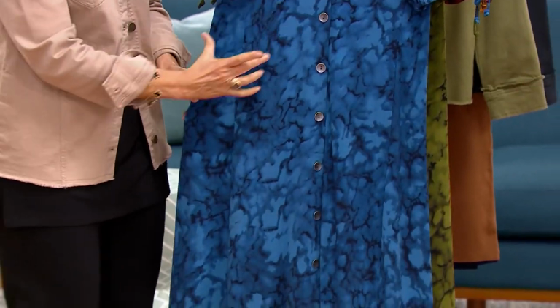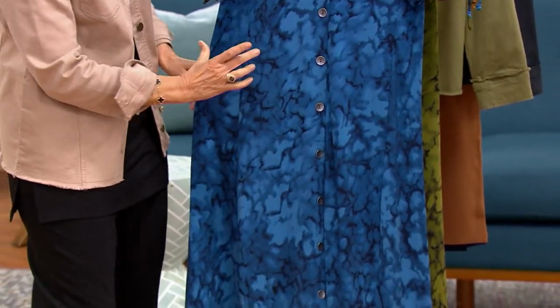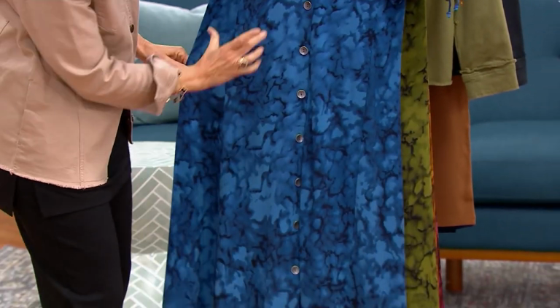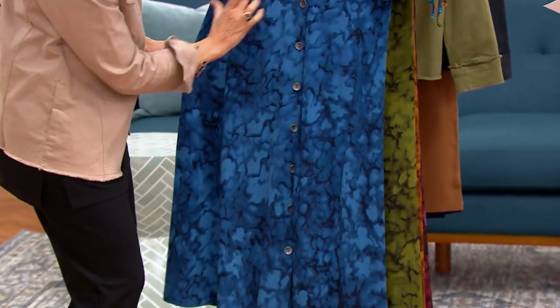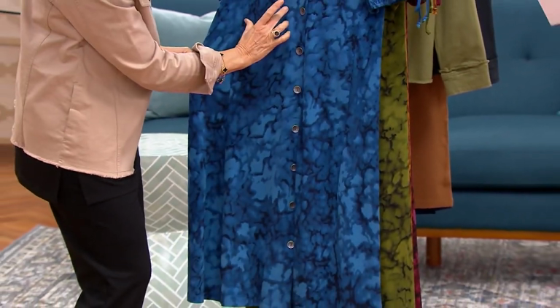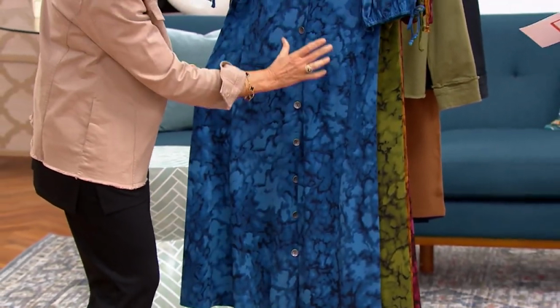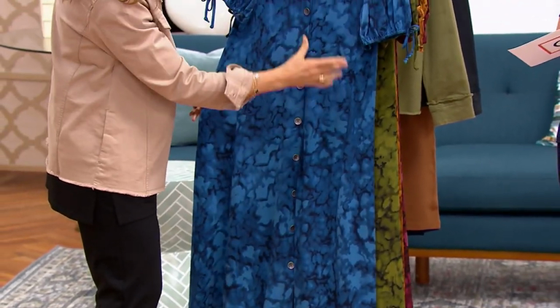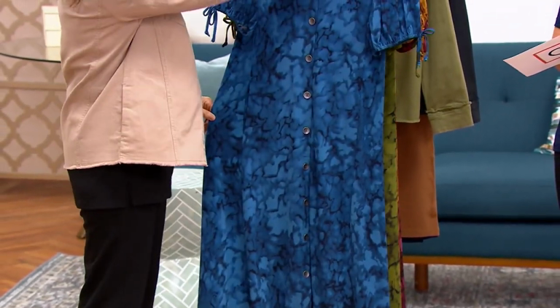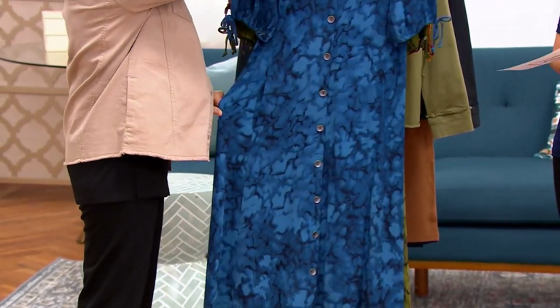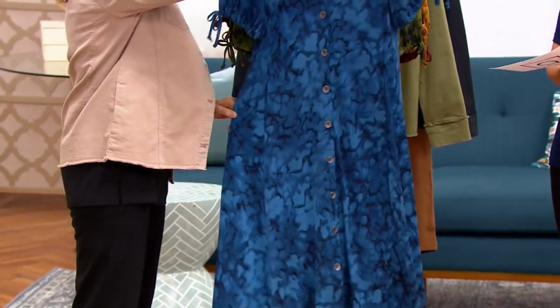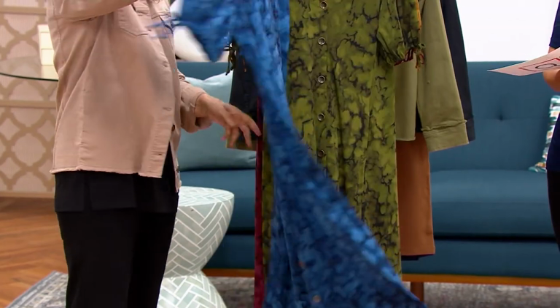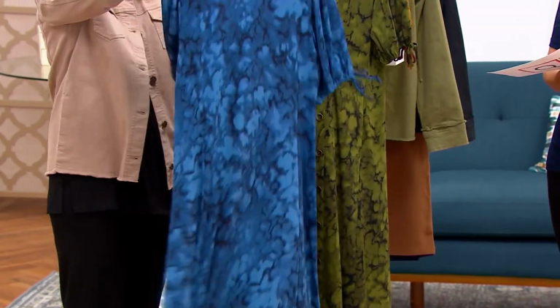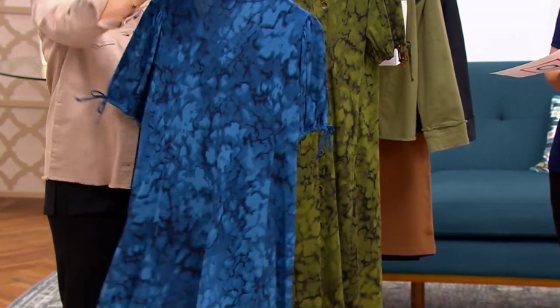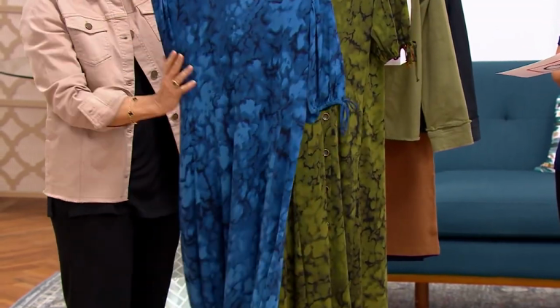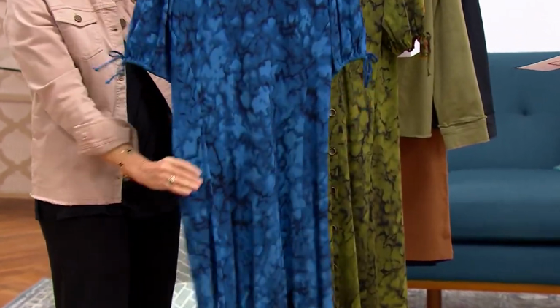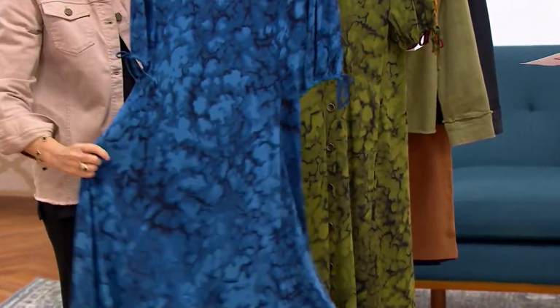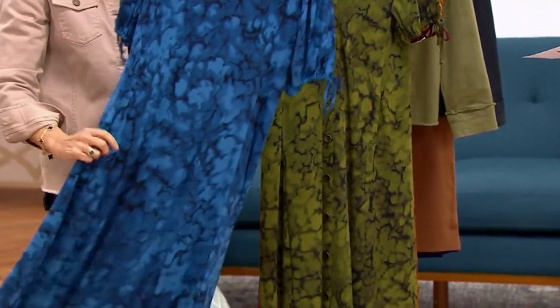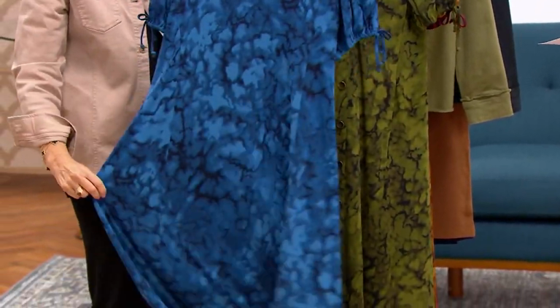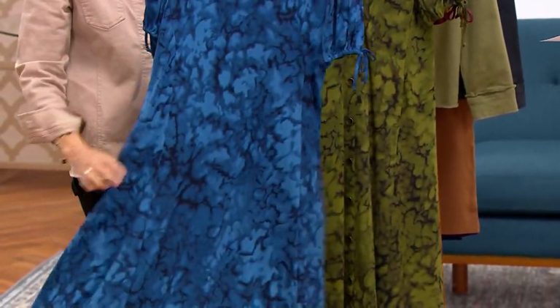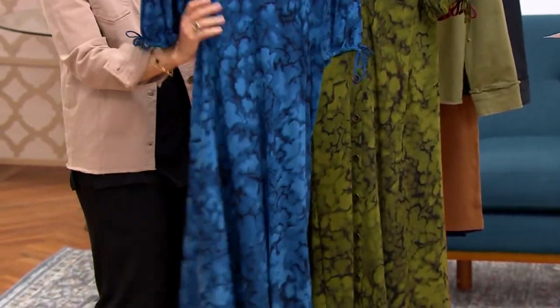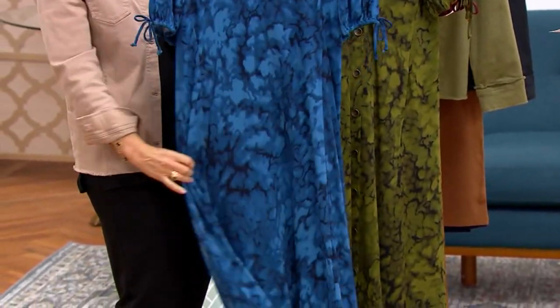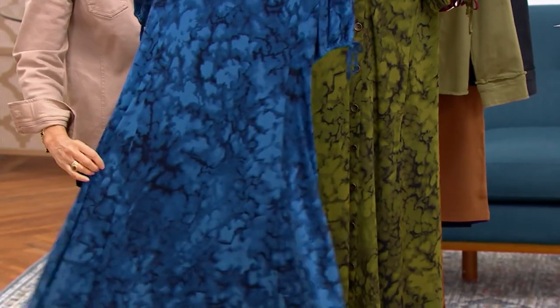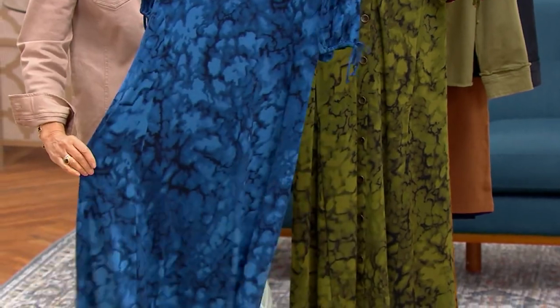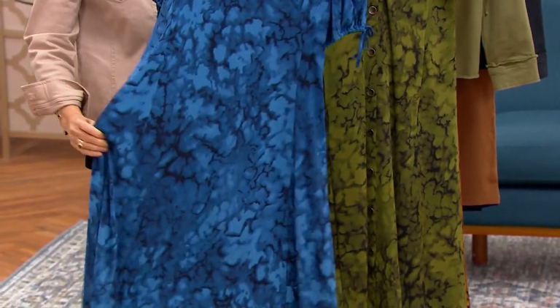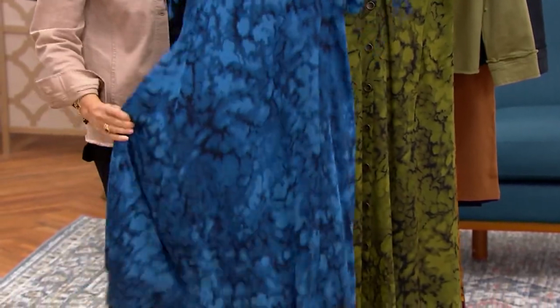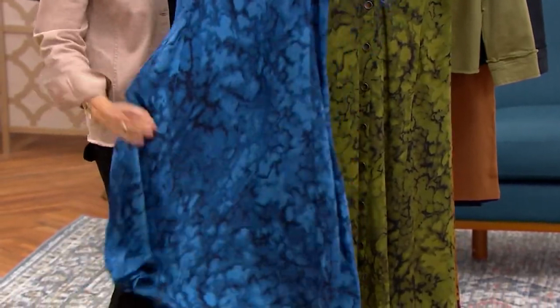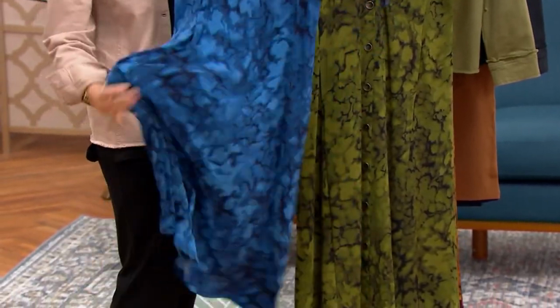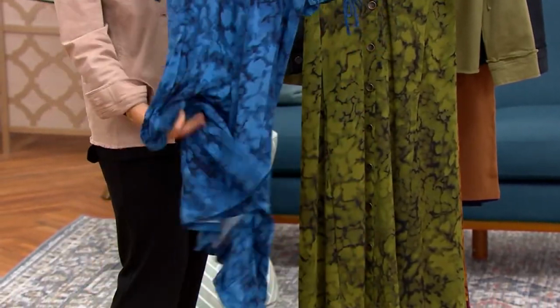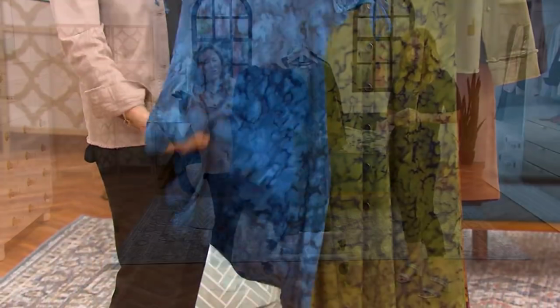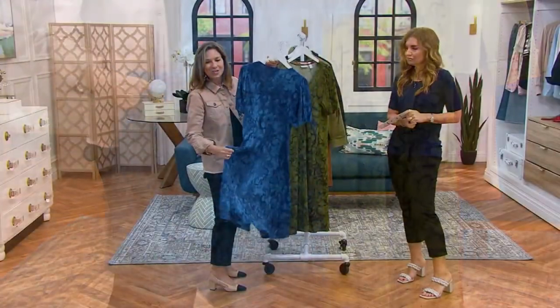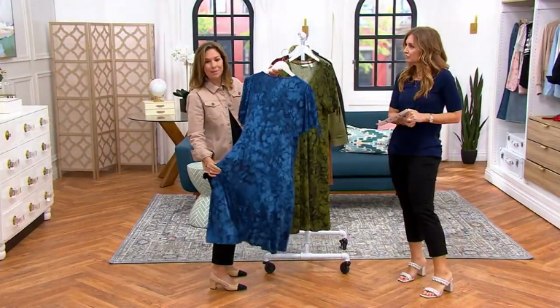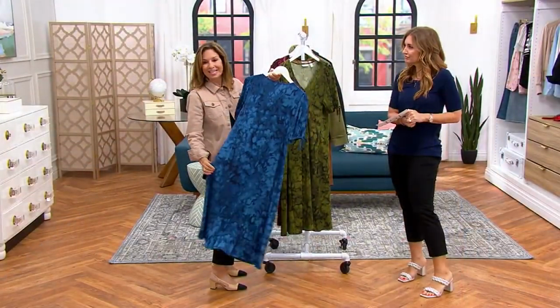This also has two panels in the front and then three panels in the back — that's why it gives you that fit and flare shape. It's going to give you an hourglass figure. And it's a denser fabric, so no slip needed, no shaper needed.